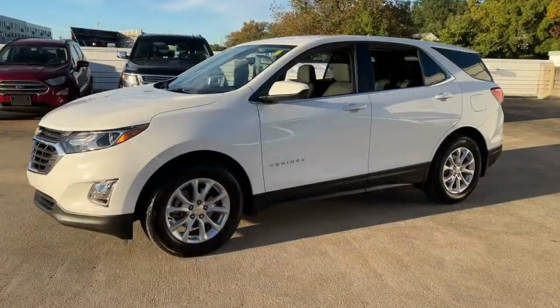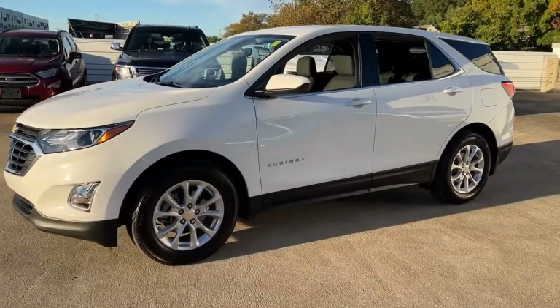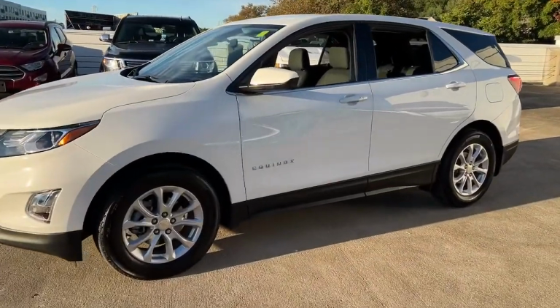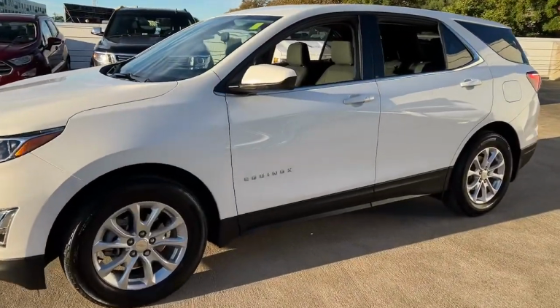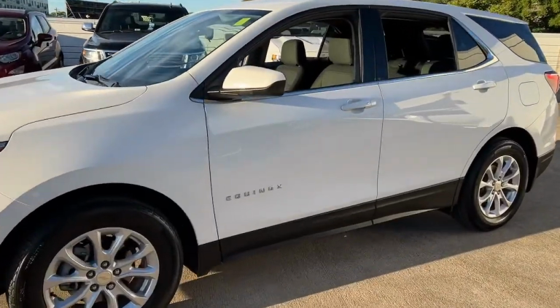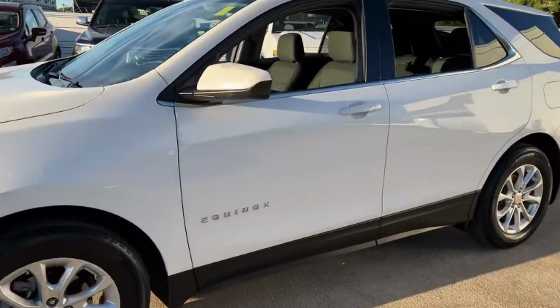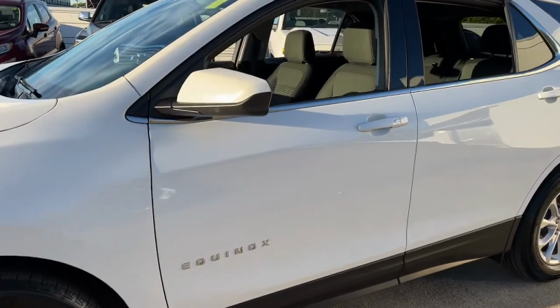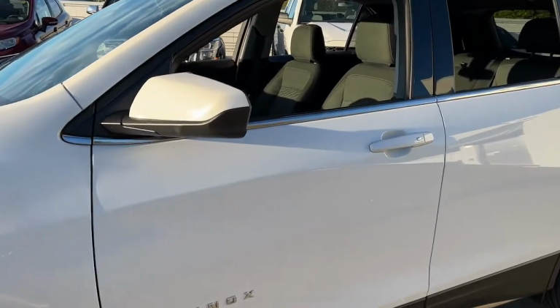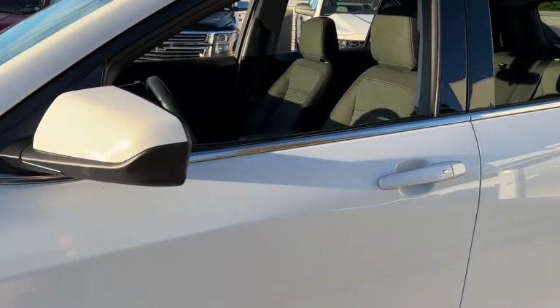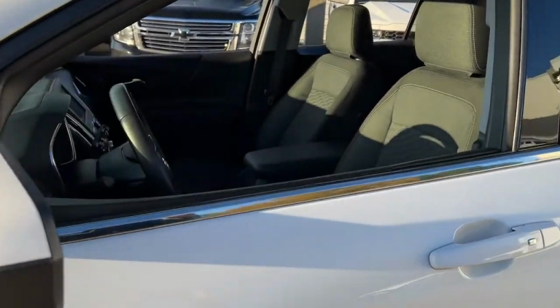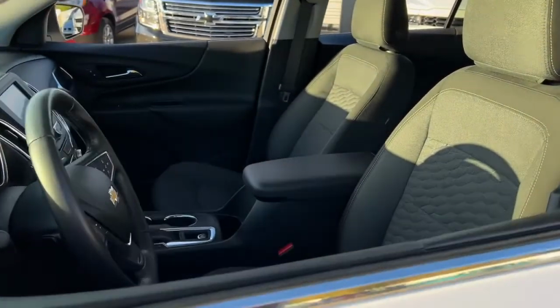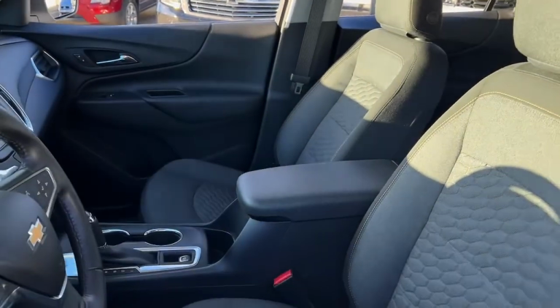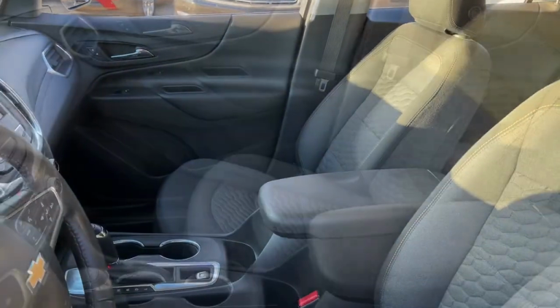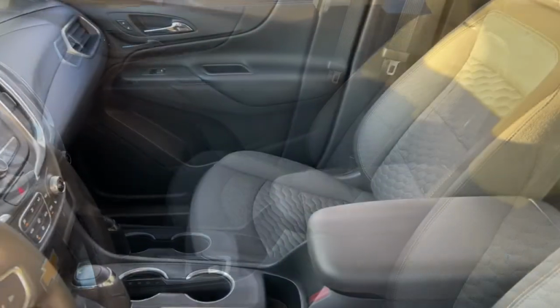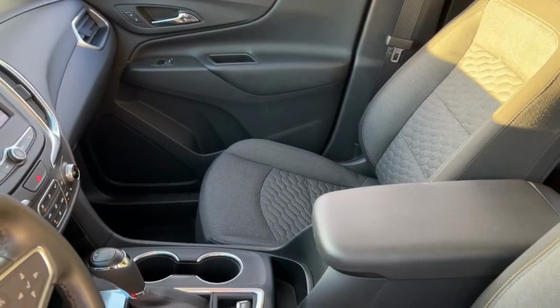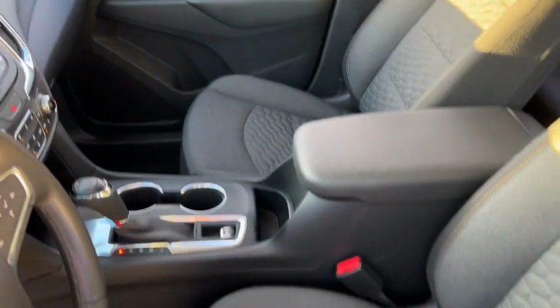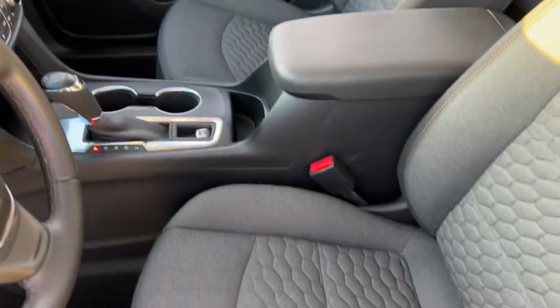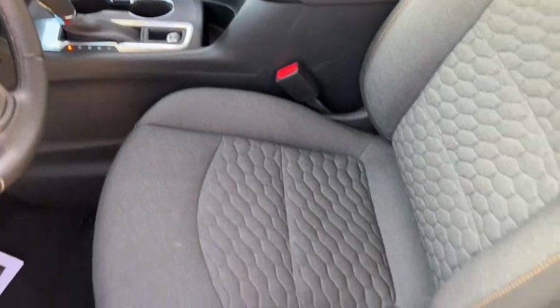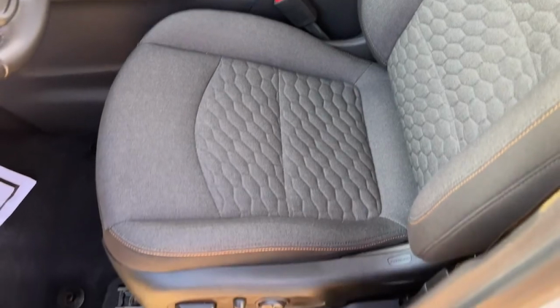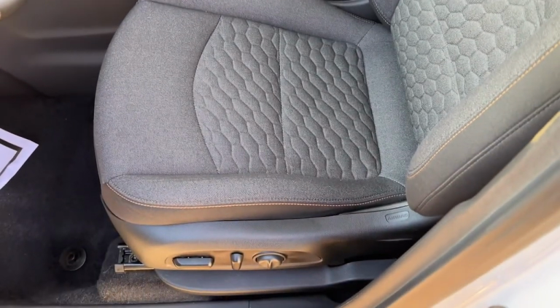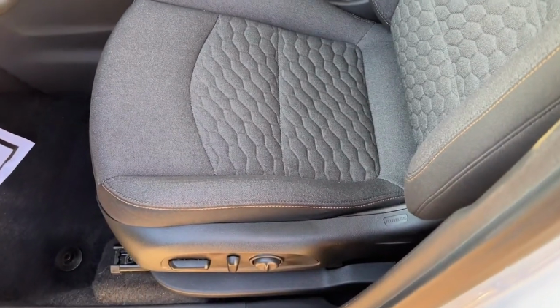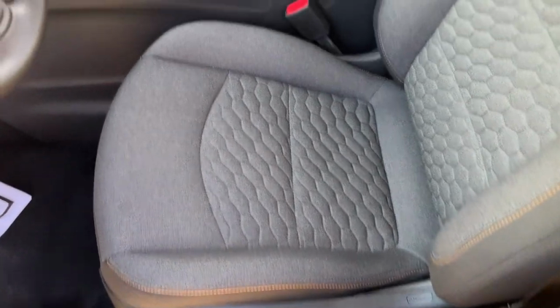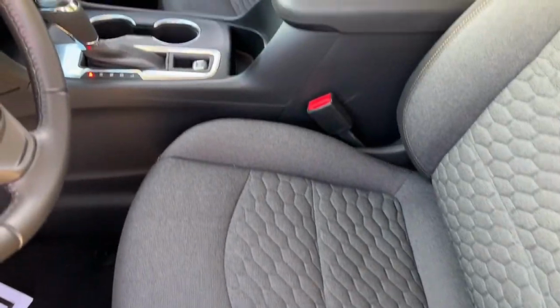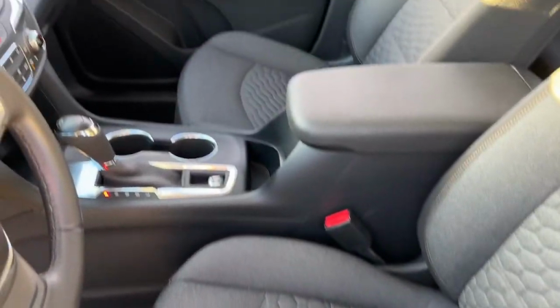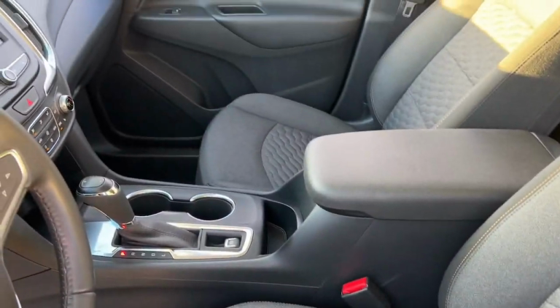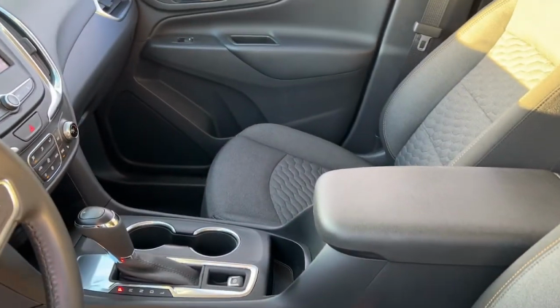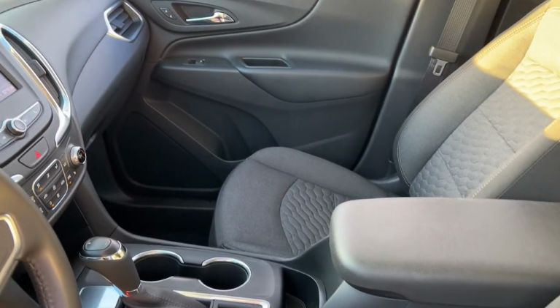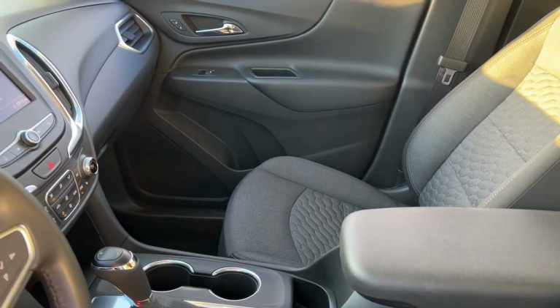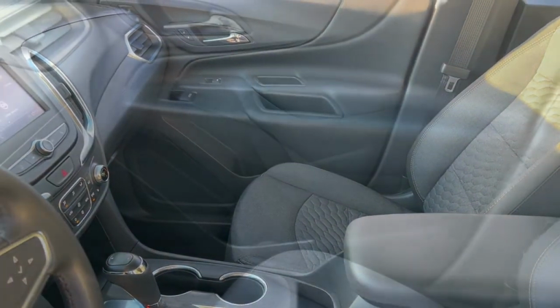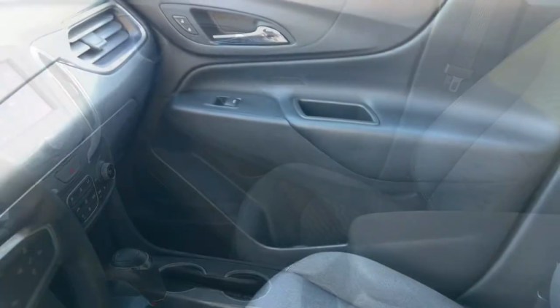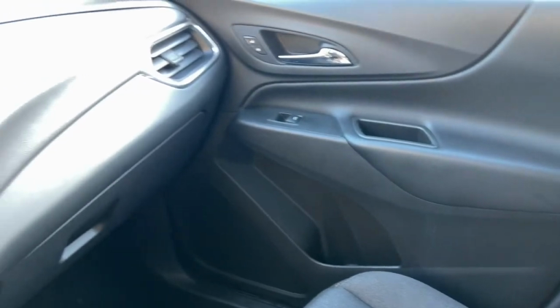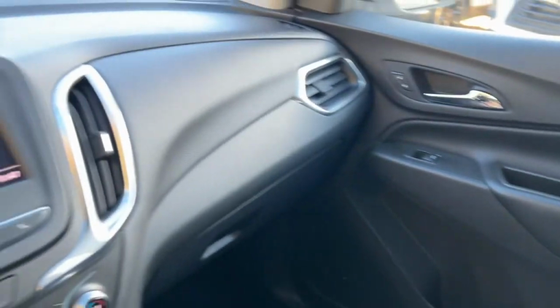Heated driver's seat, keyless entry, heated mirrors, backup camera, keyless start, remote engine start, lane keeping assist, fog lamps, satellite radio, and steering wheel audio controls.